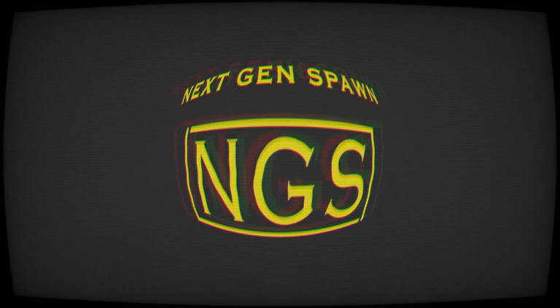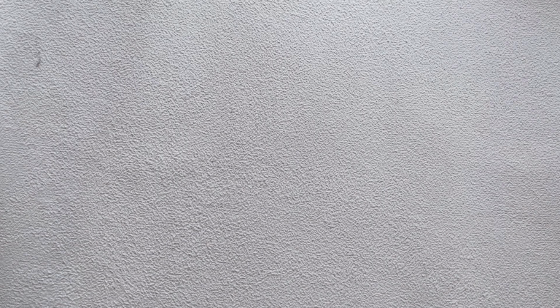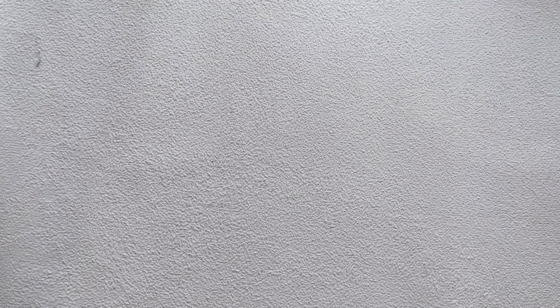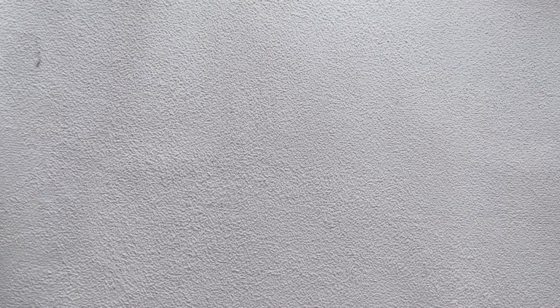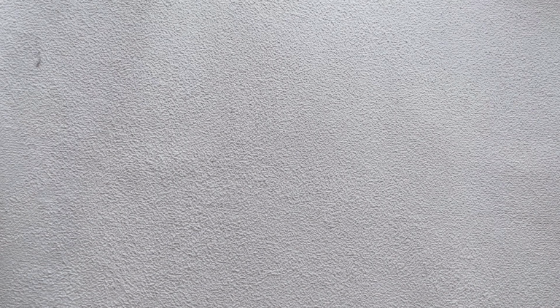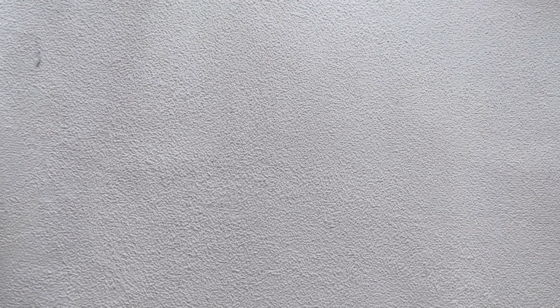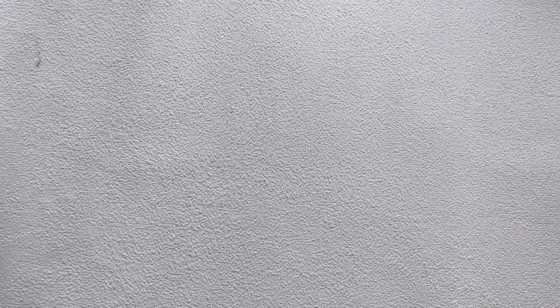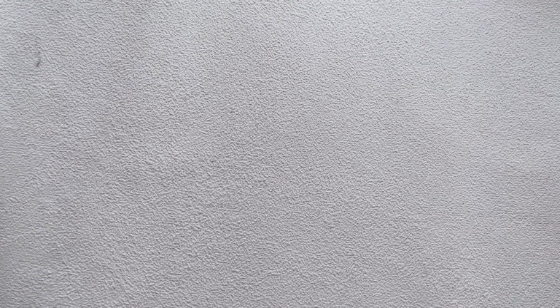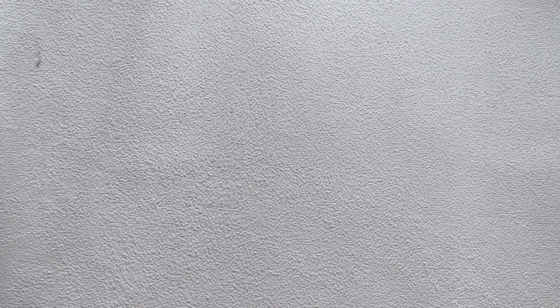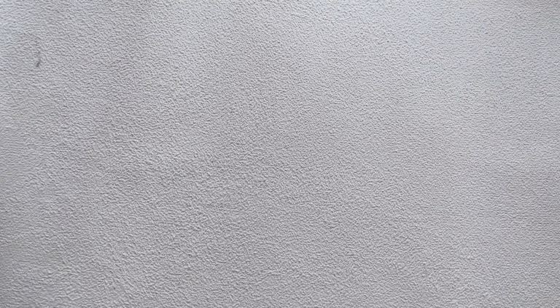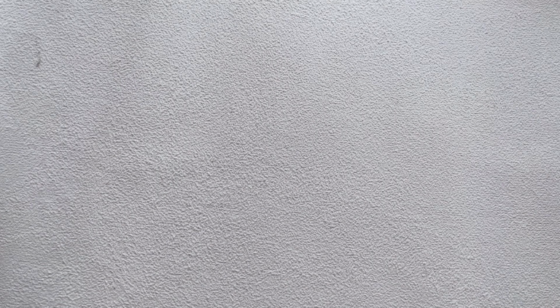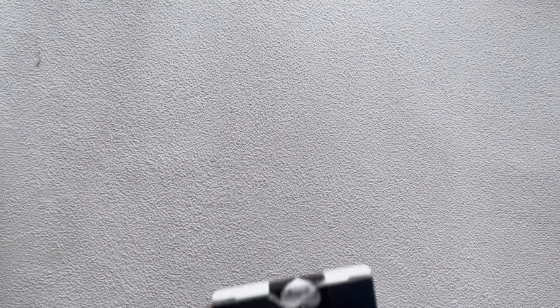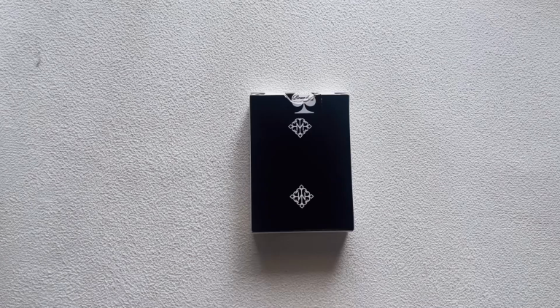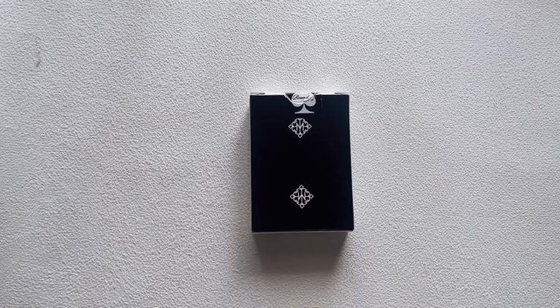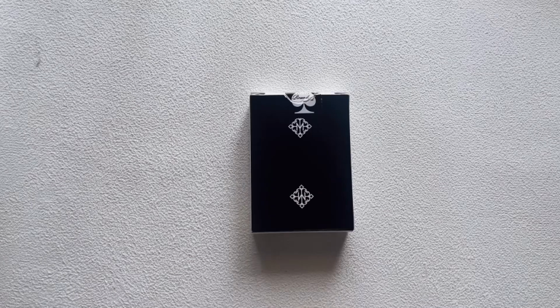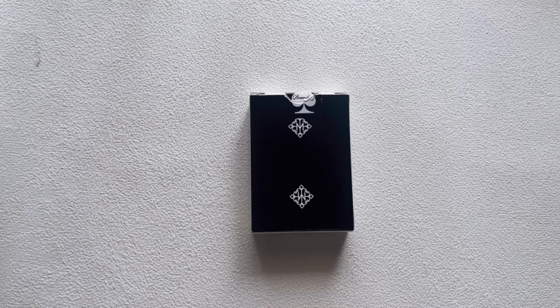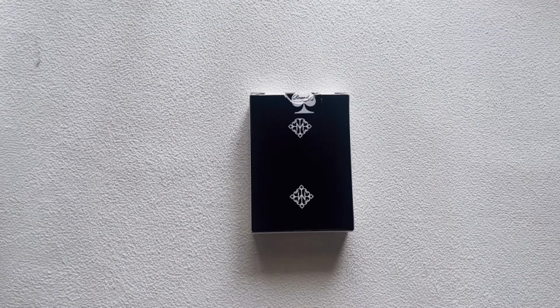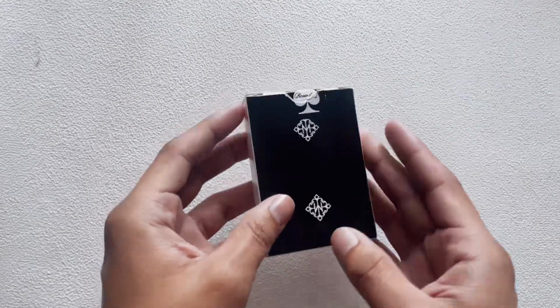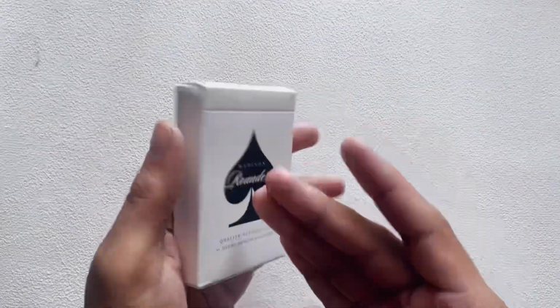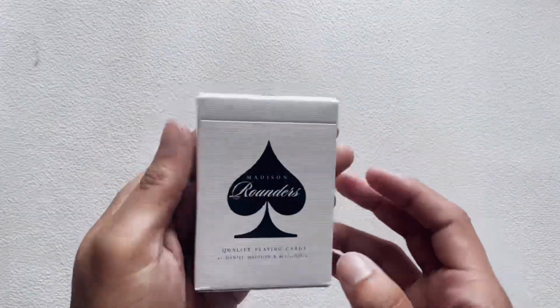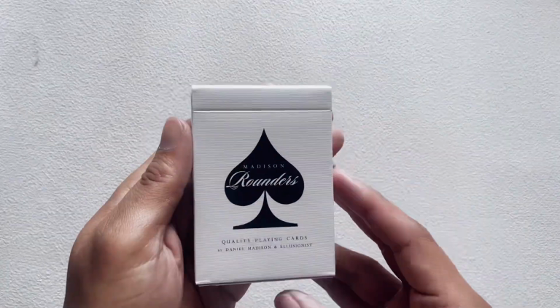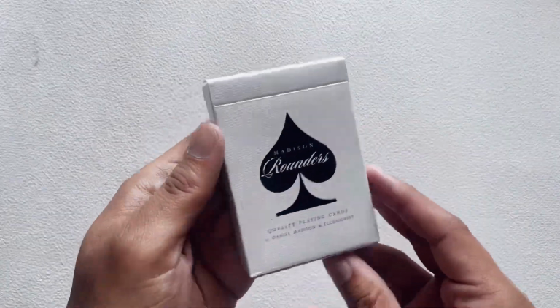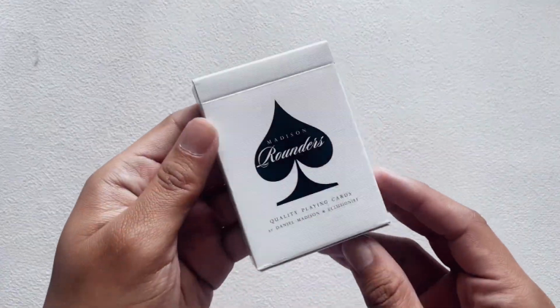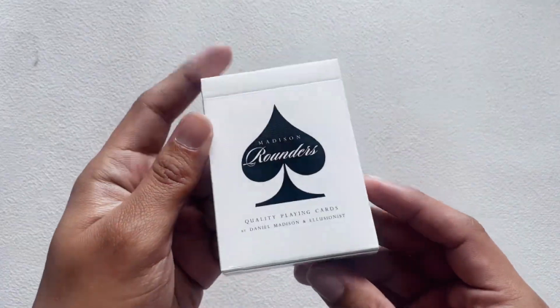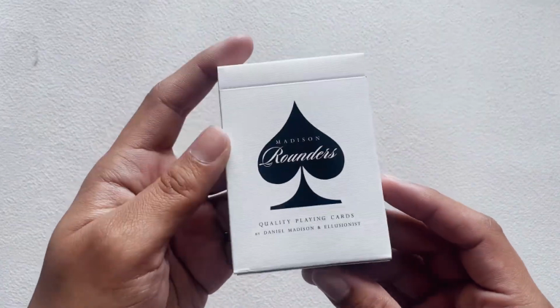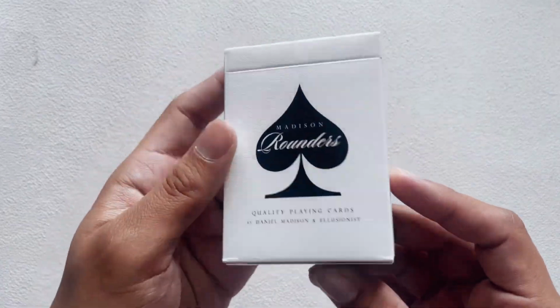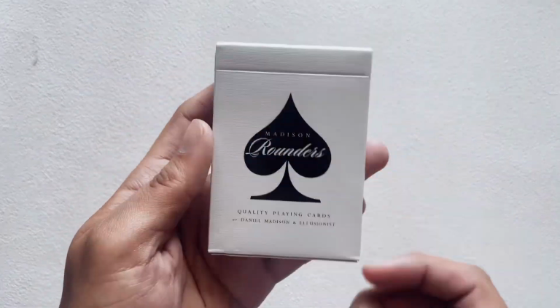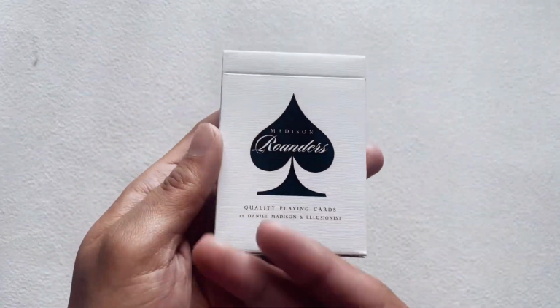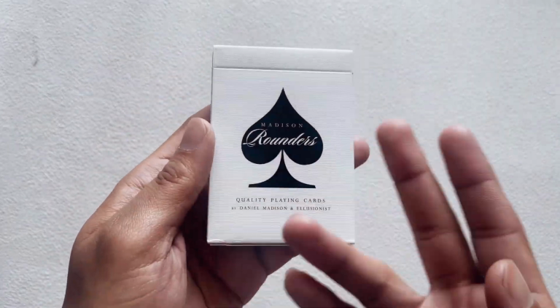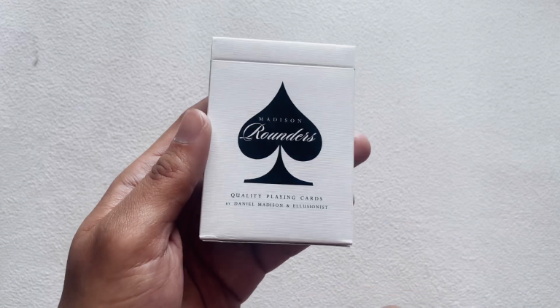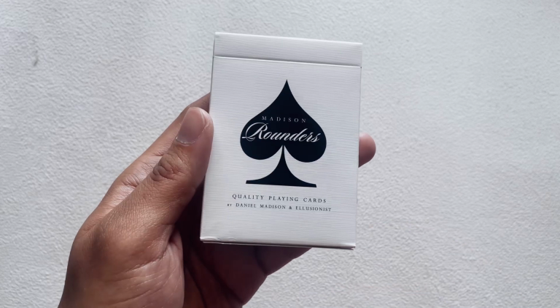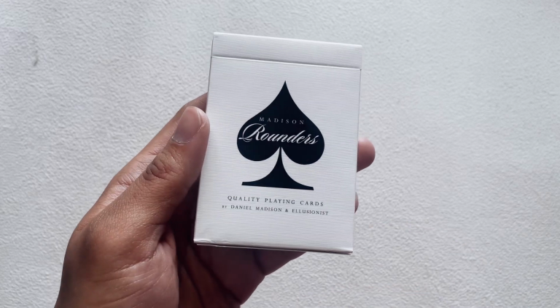Welcome to NGS where we dive into my hobbies such as playing cards. Today I have a Daniel Madison deck — the Madison Rounders.